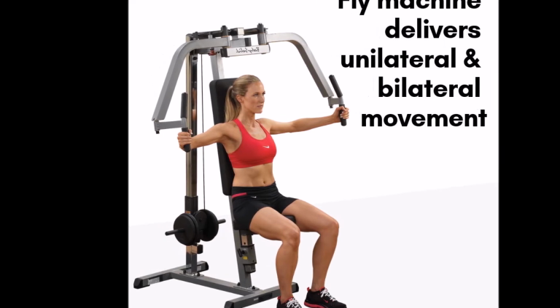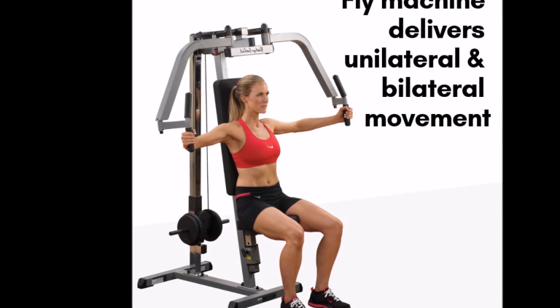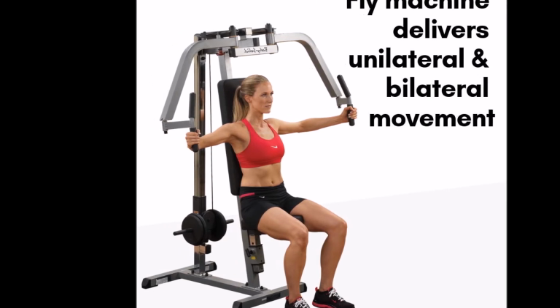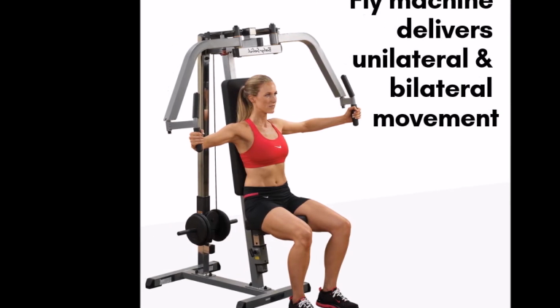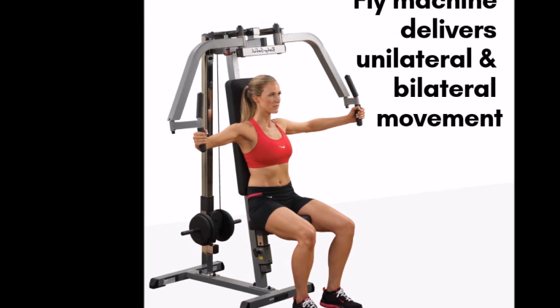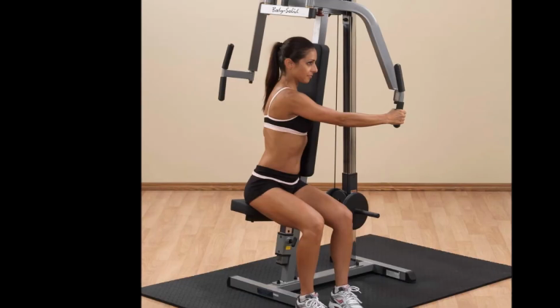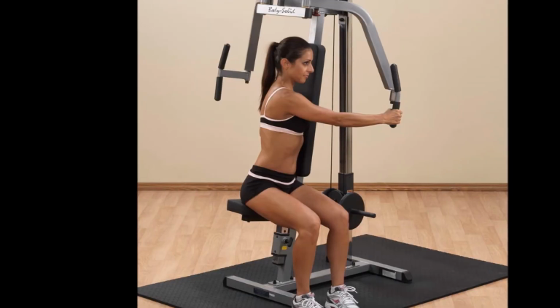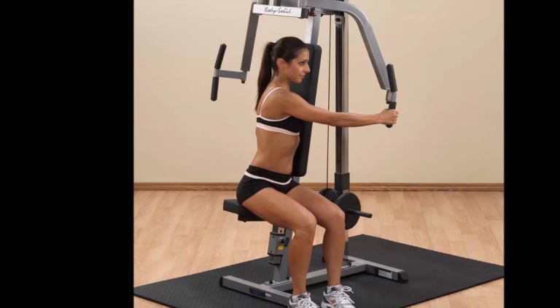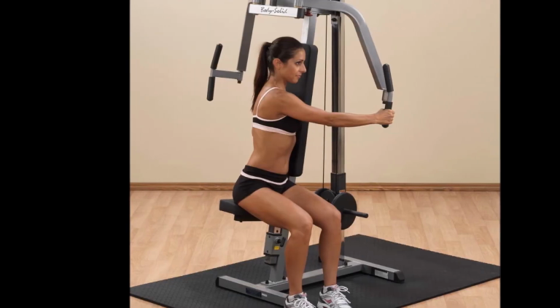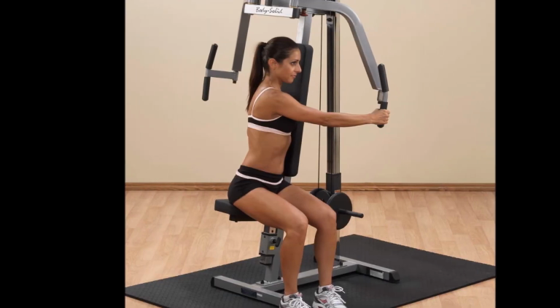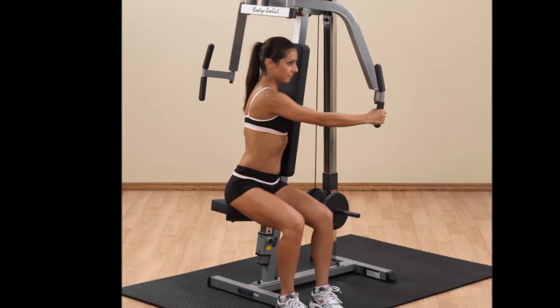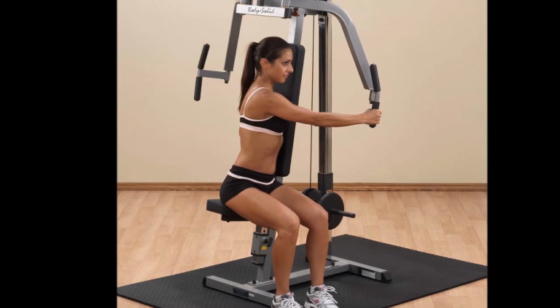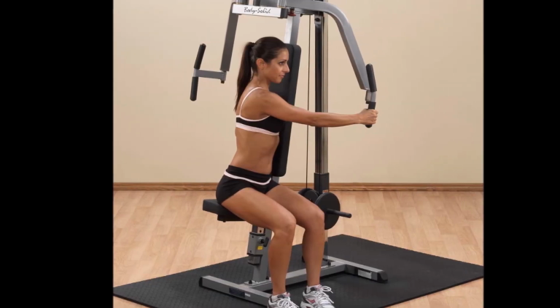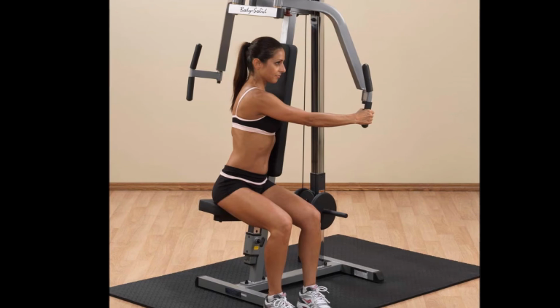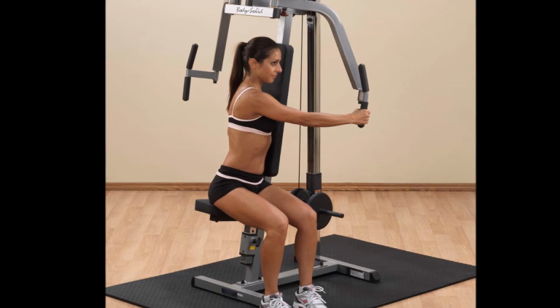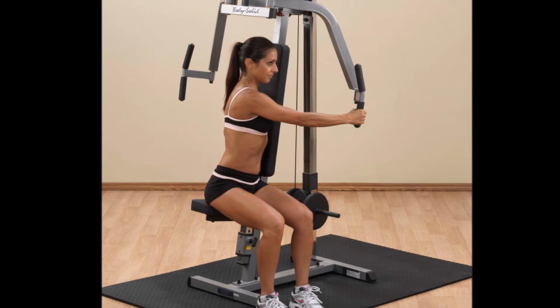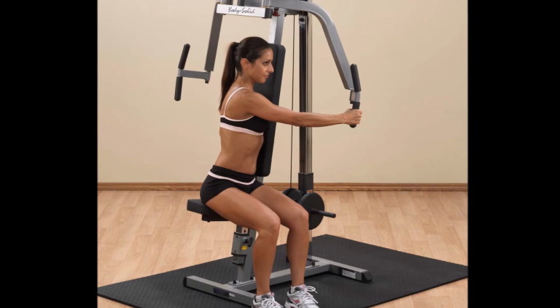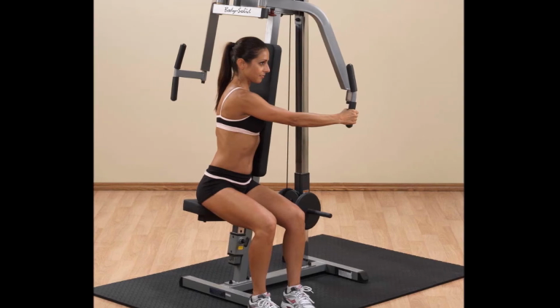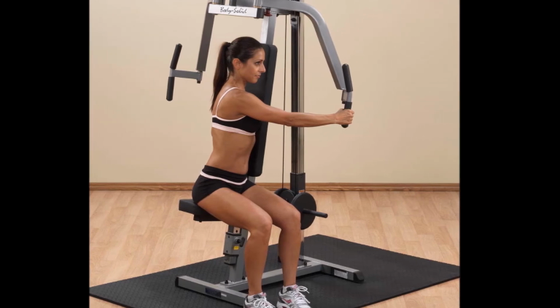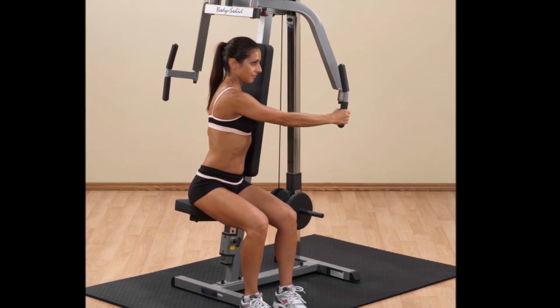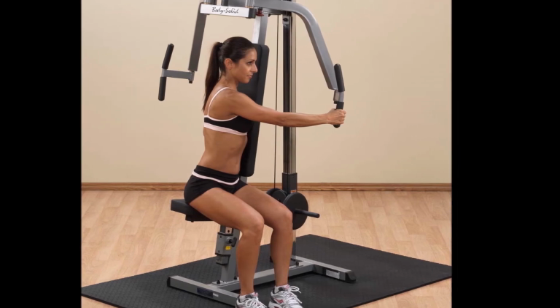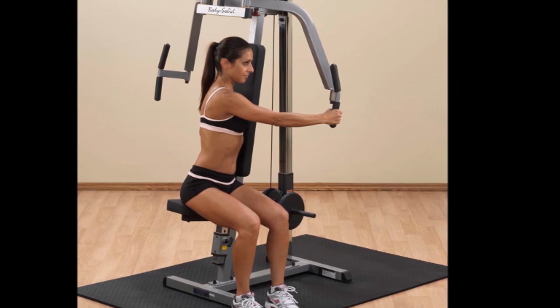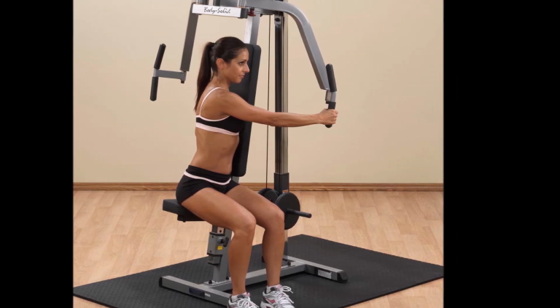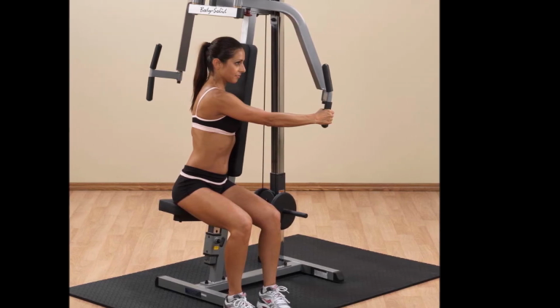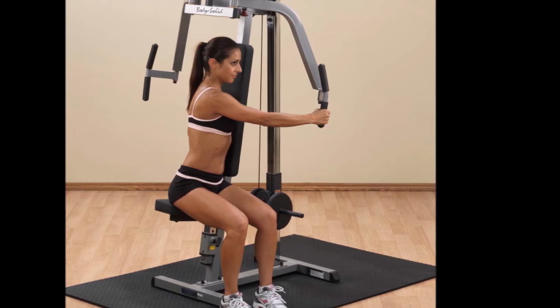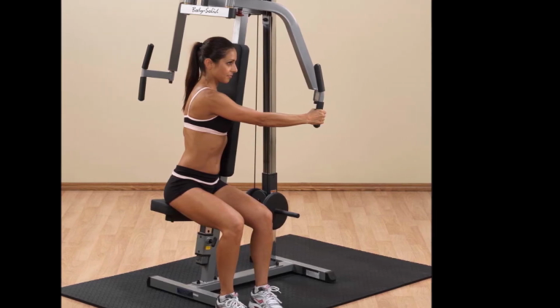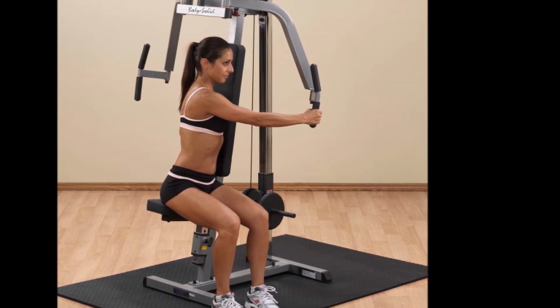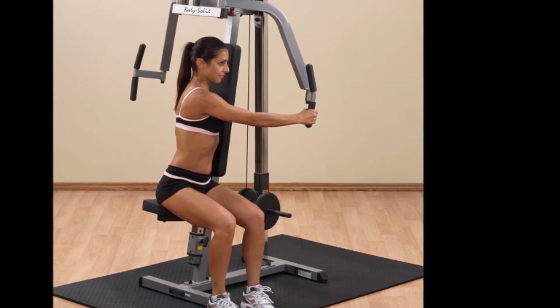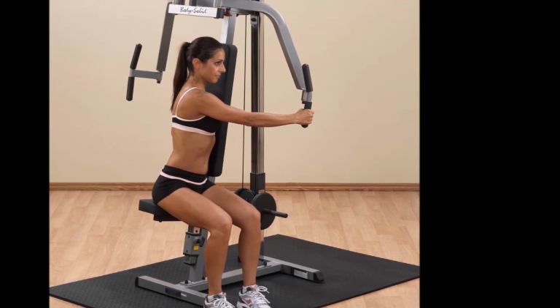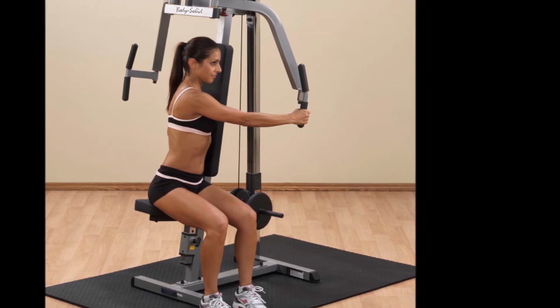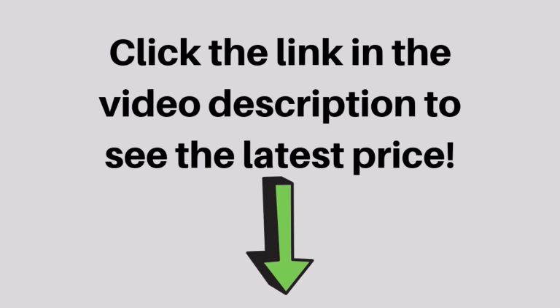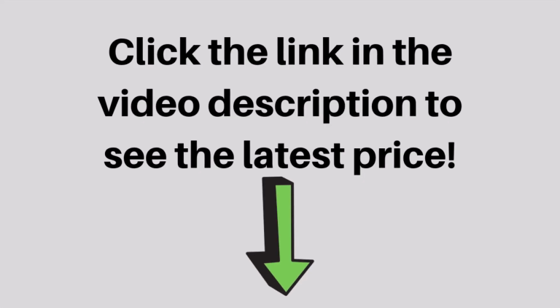Articulating handles for complete pec development — uniquely designed articulating pec arms provide optimal pectoral and rear deltoid development.